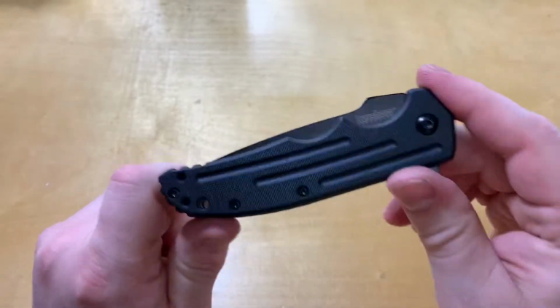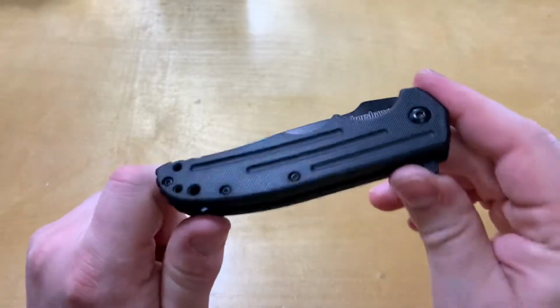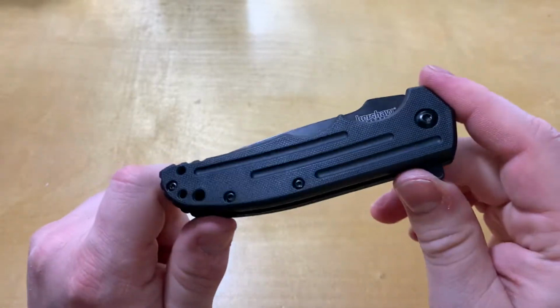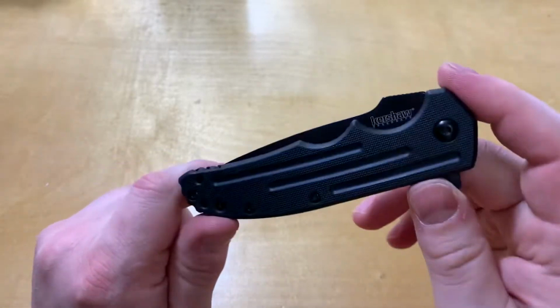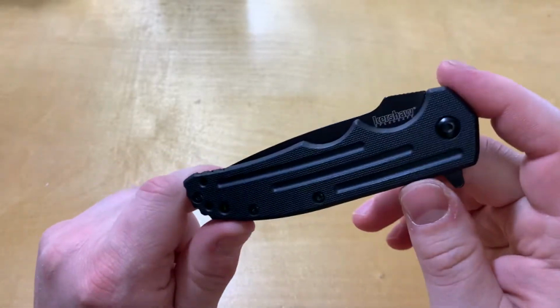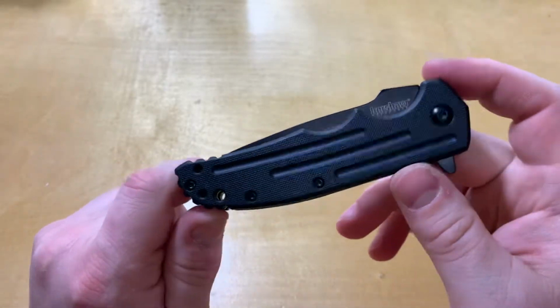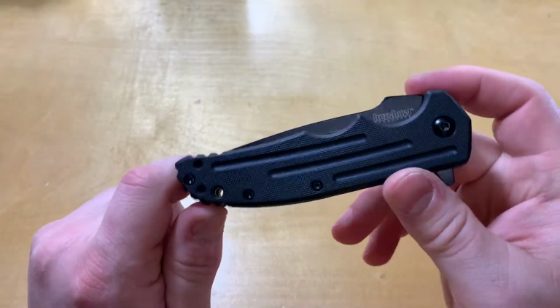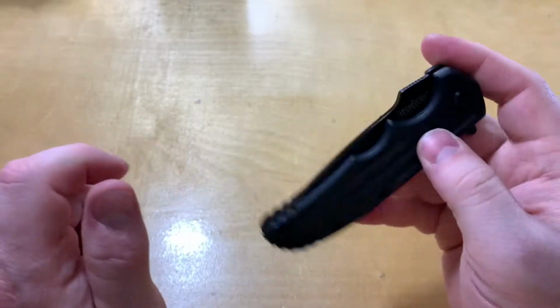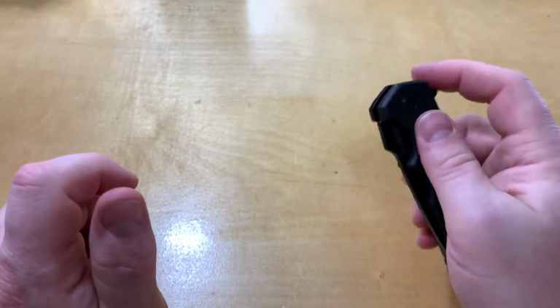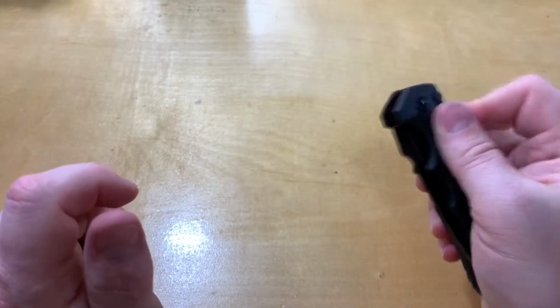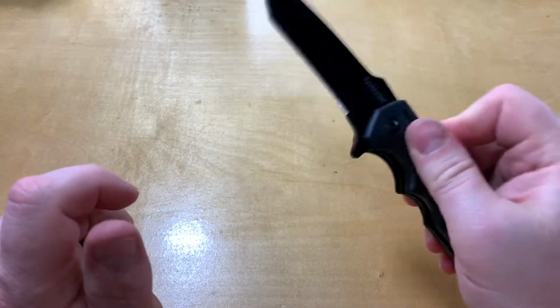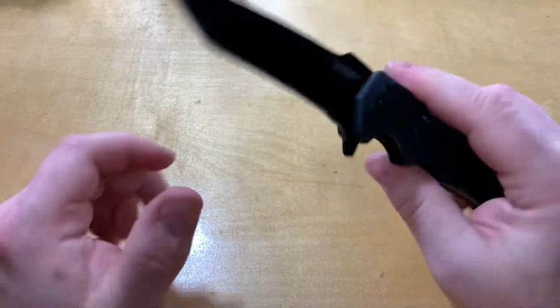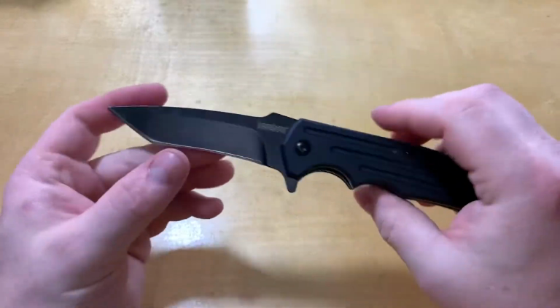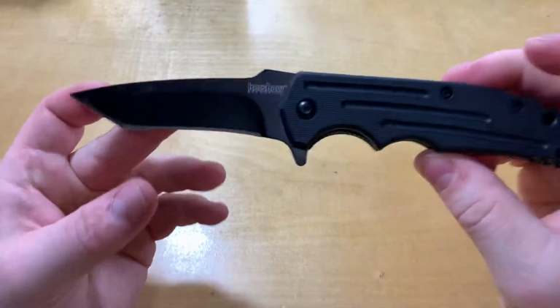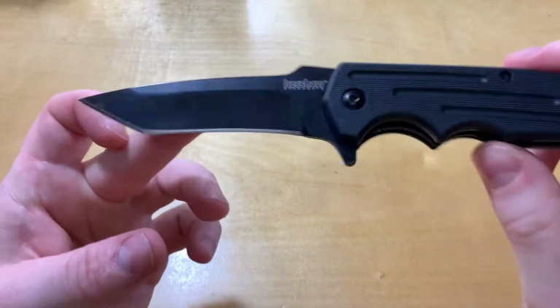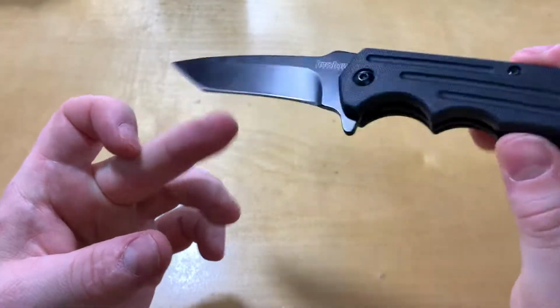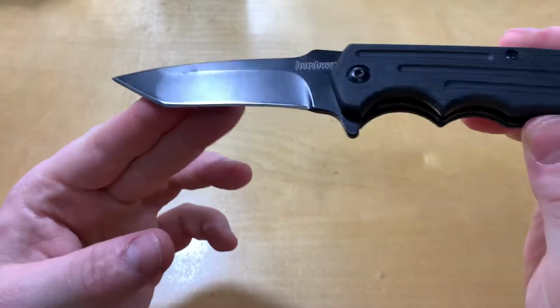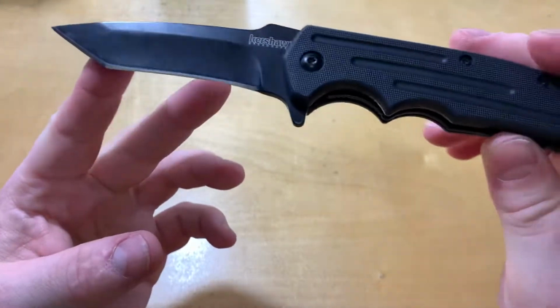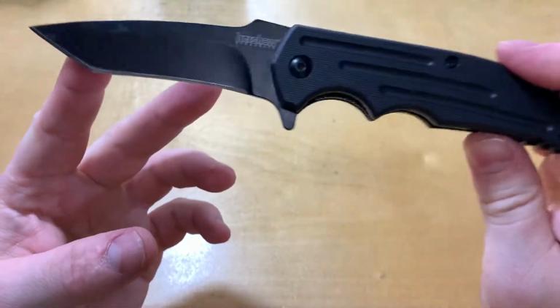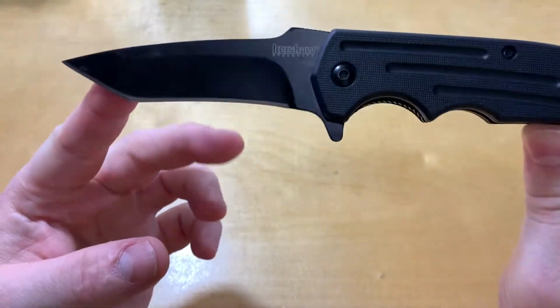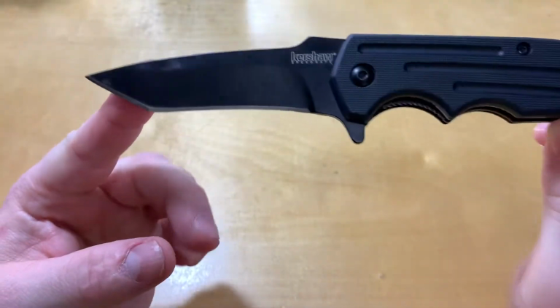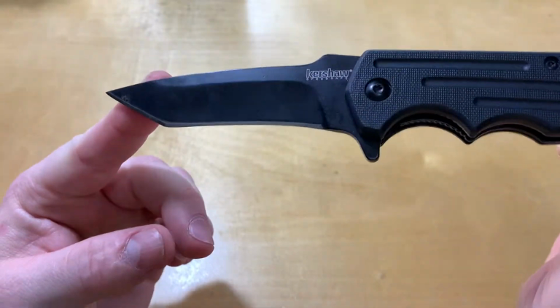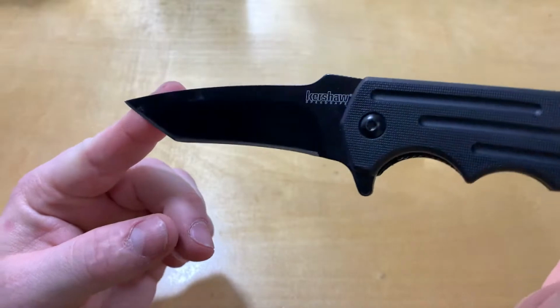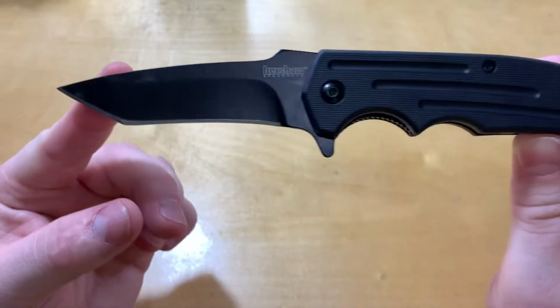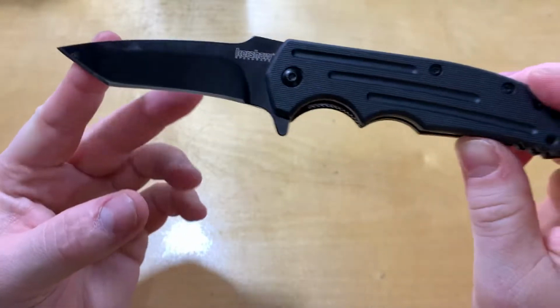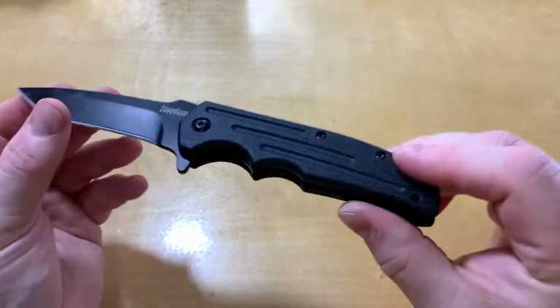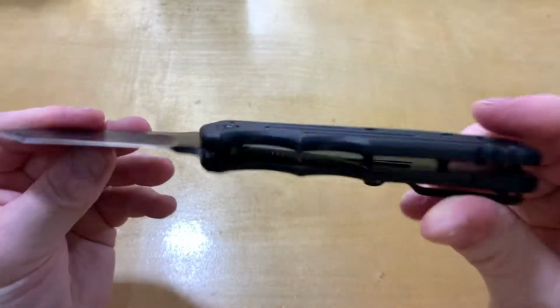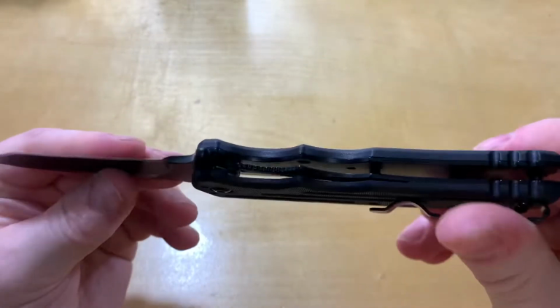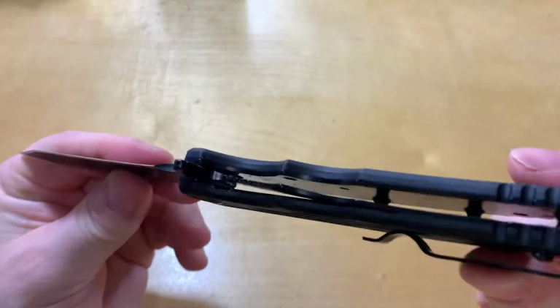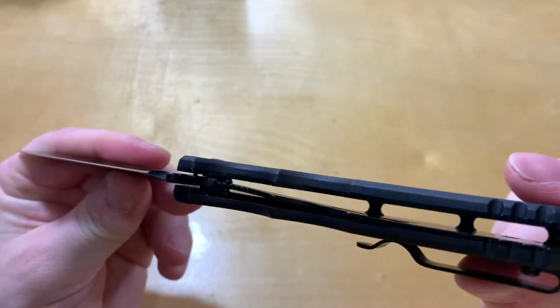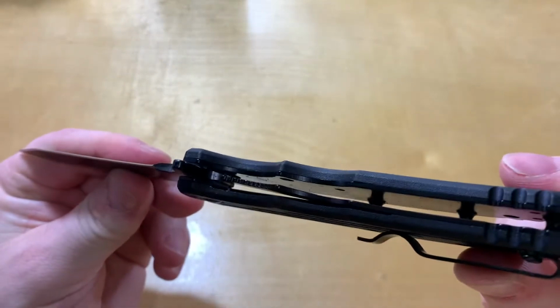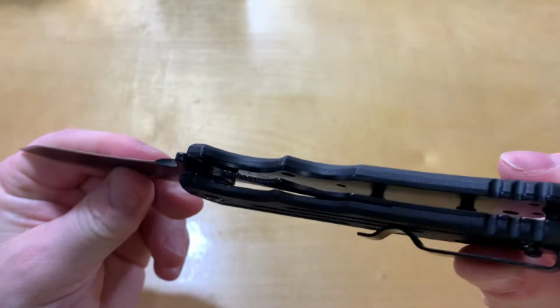So for 18 bucks you get a three and a half inch tanto blade. It is CR13MOV steel, and you get a liner lock.